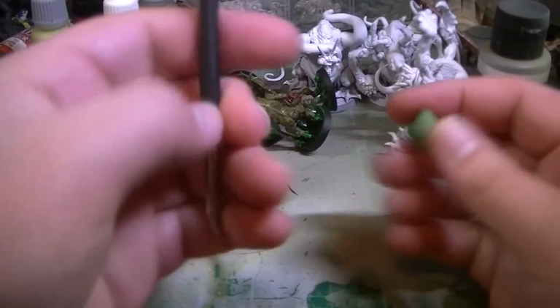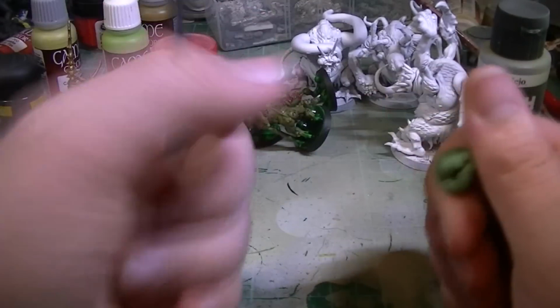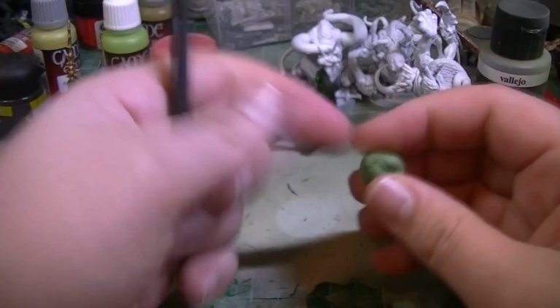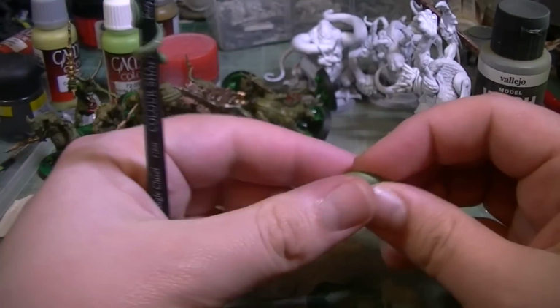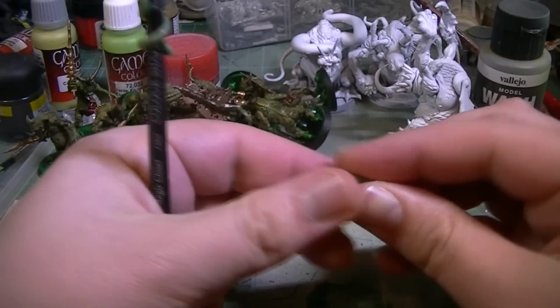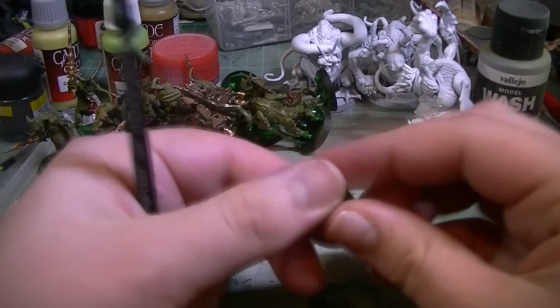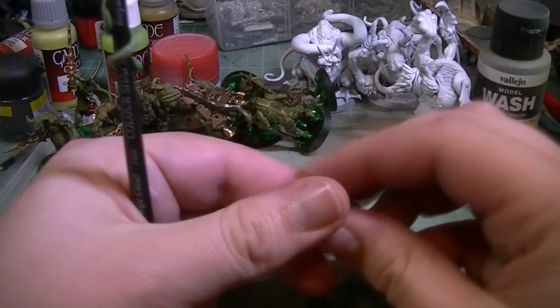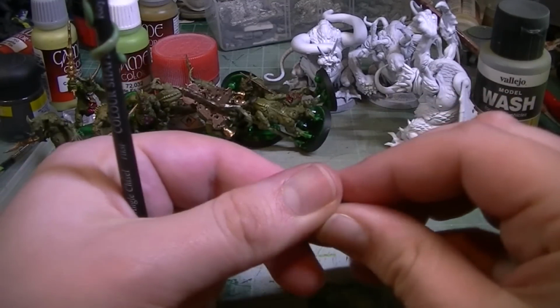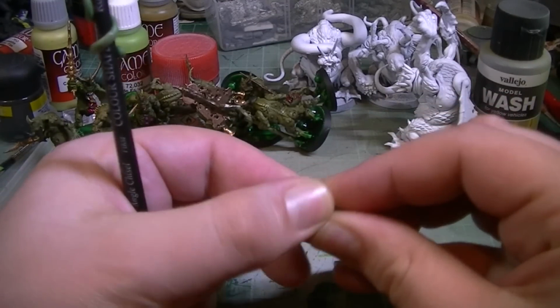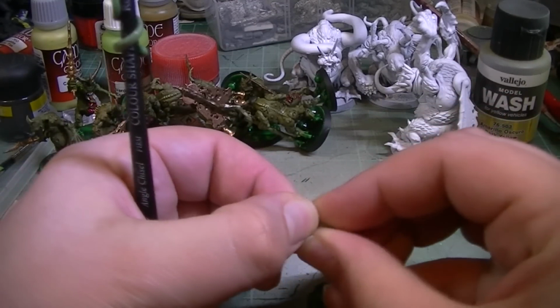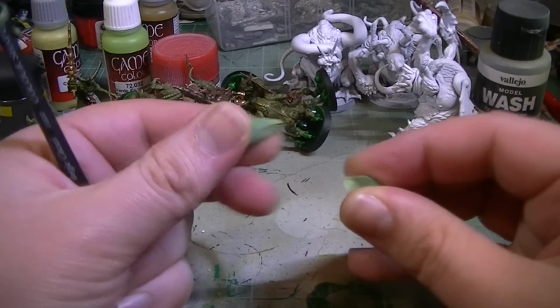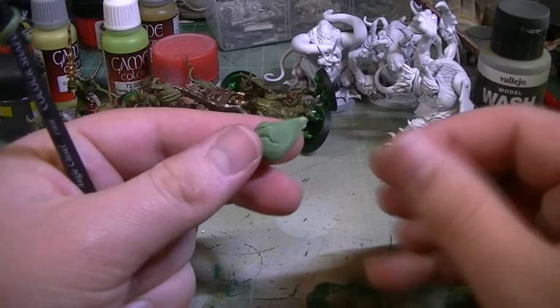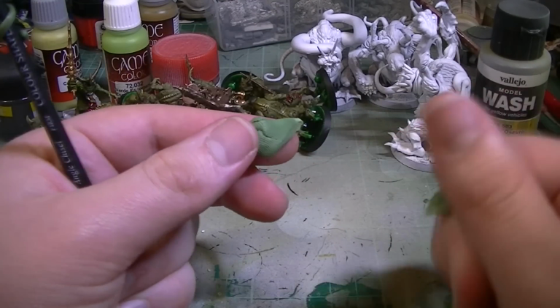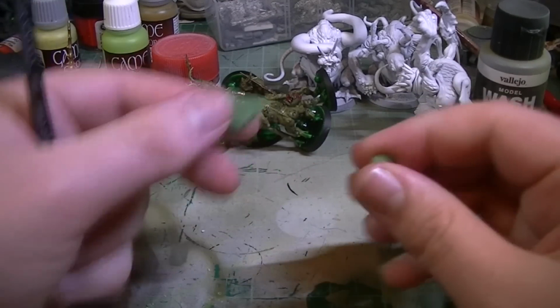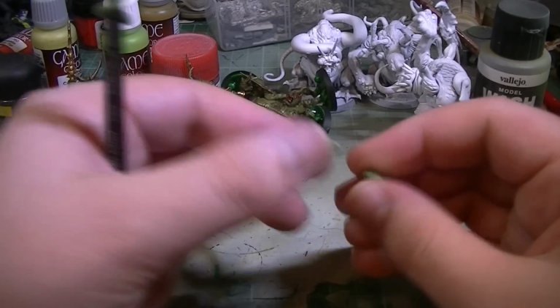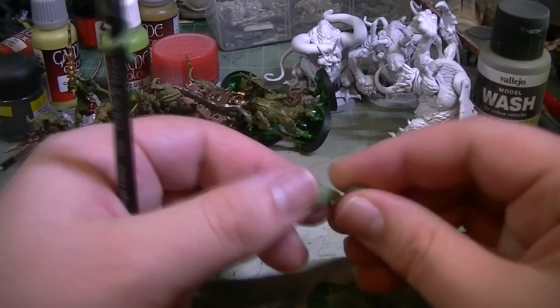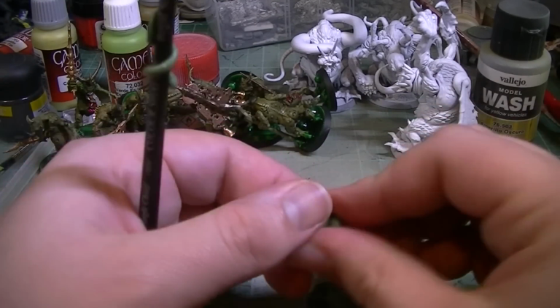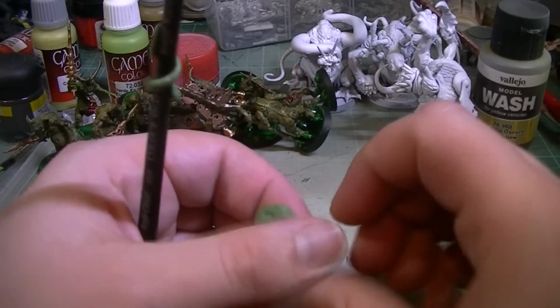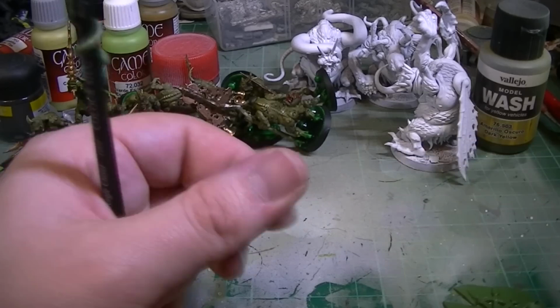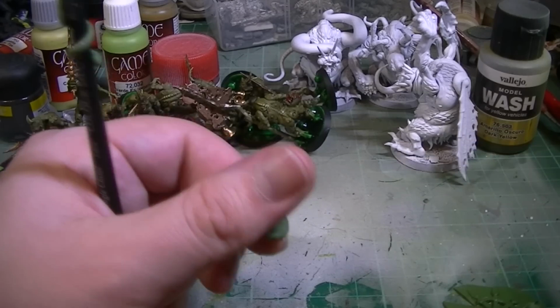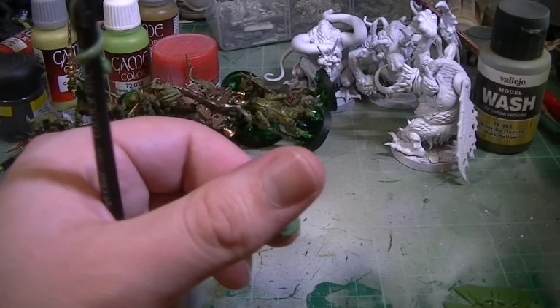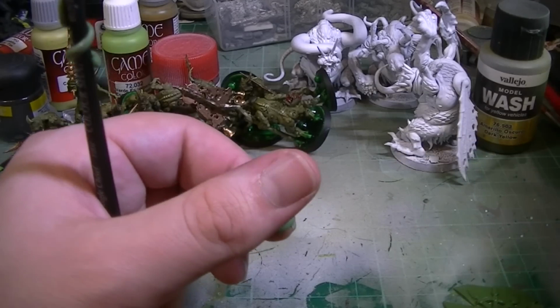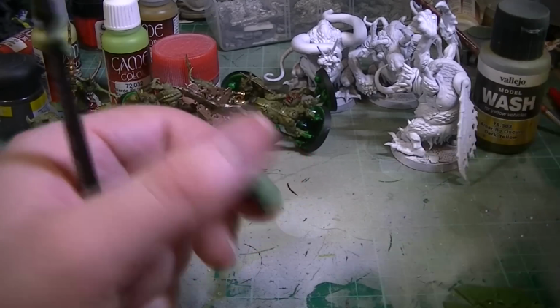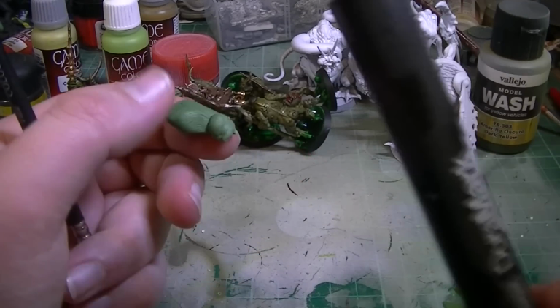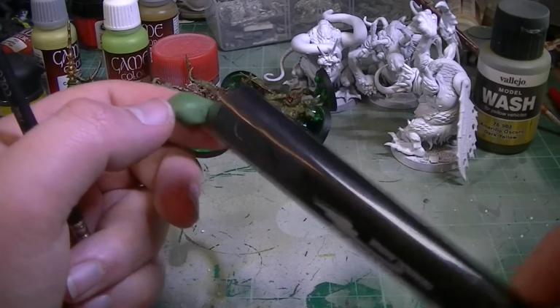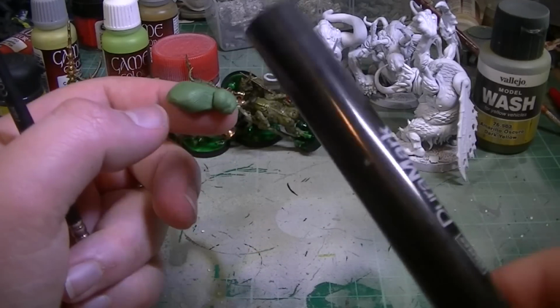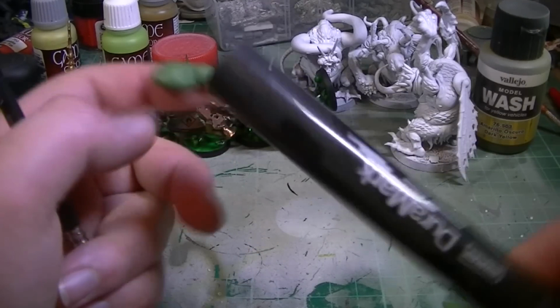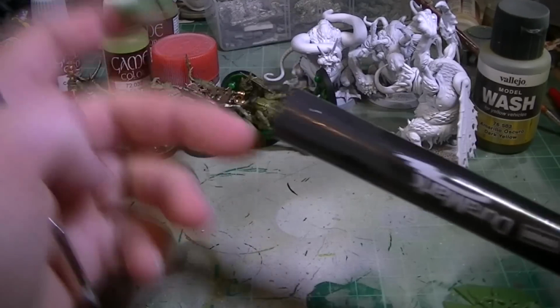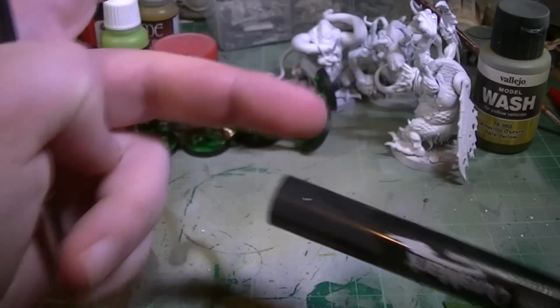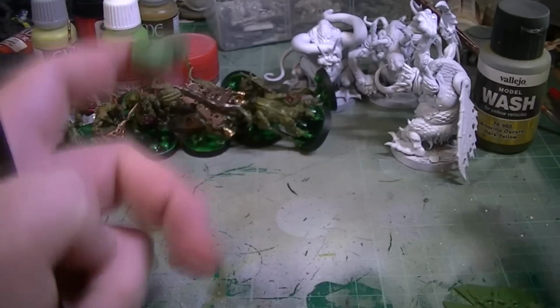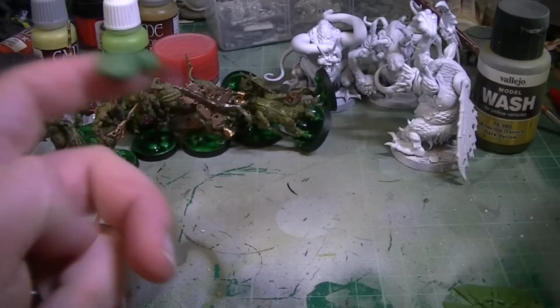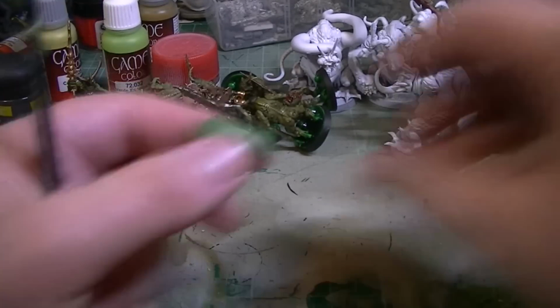You could use a paintbrush, you could use a piece of ABS piping, use a piece of PVC piping. You could even use a pen if you wanted some really wide tentacles.